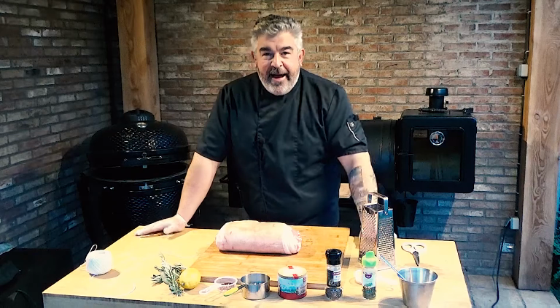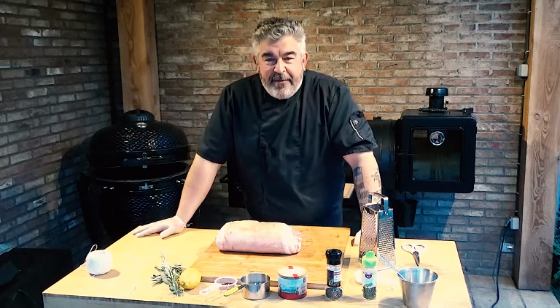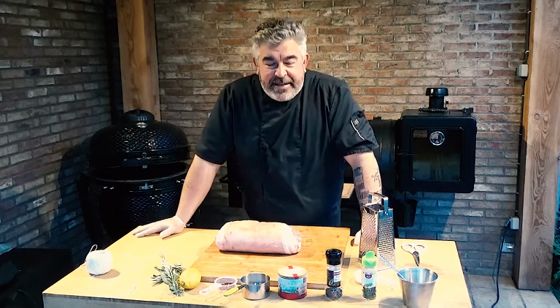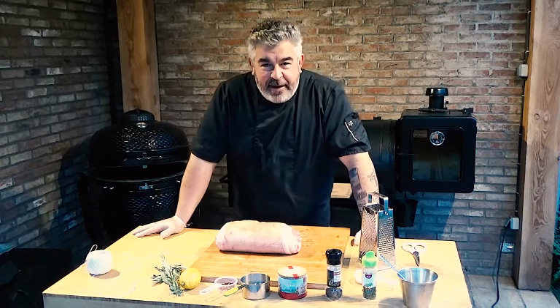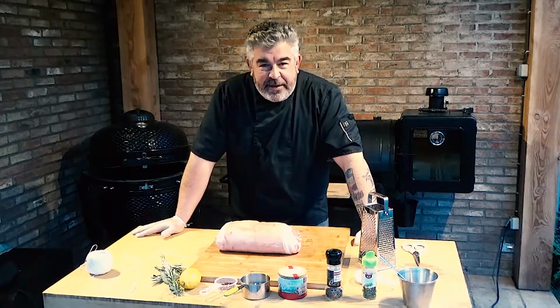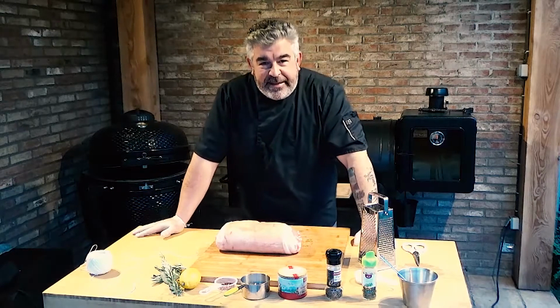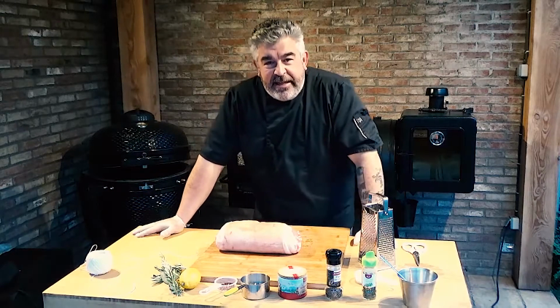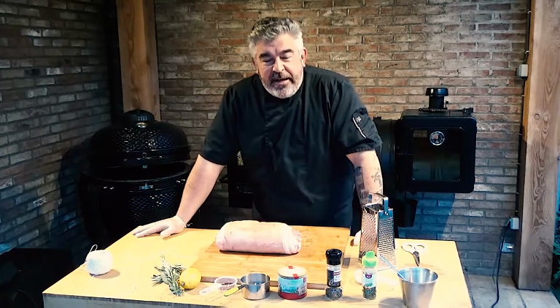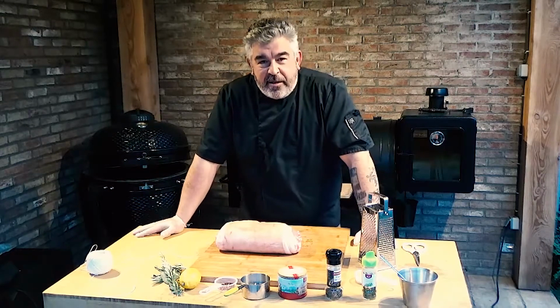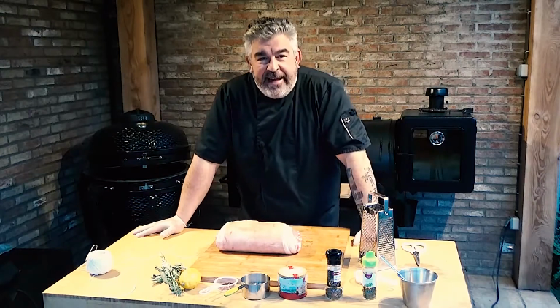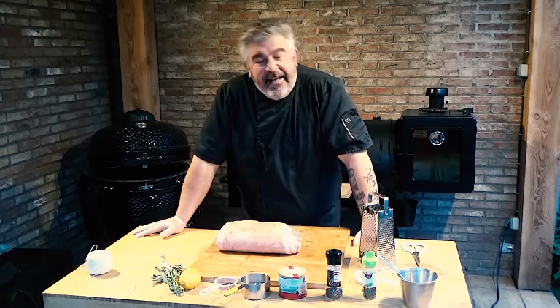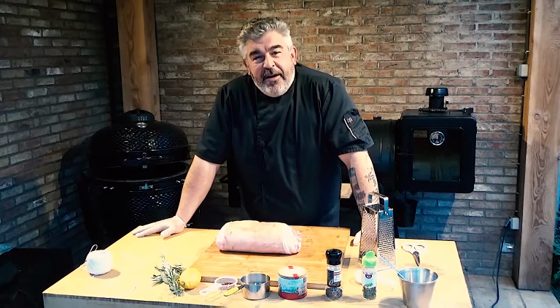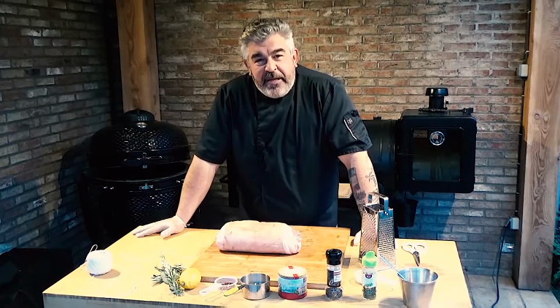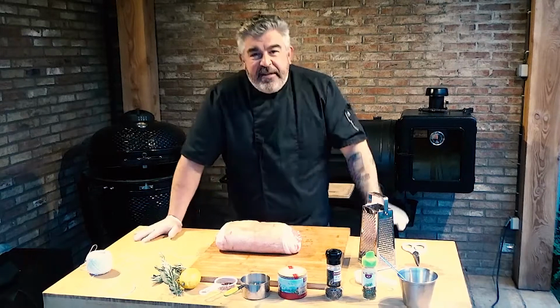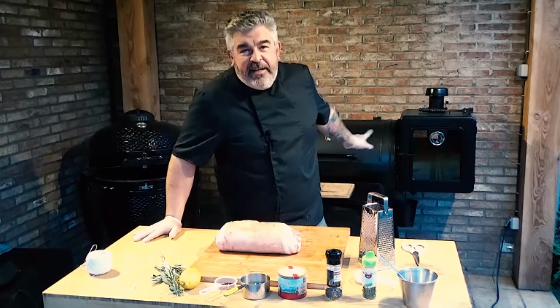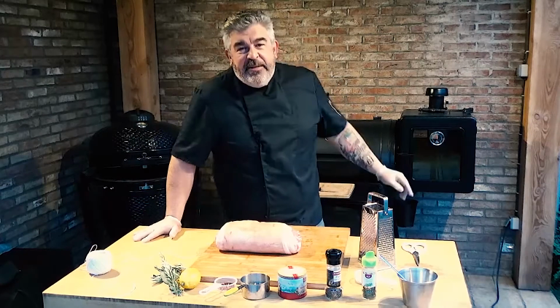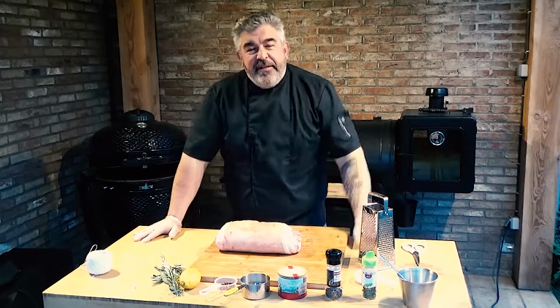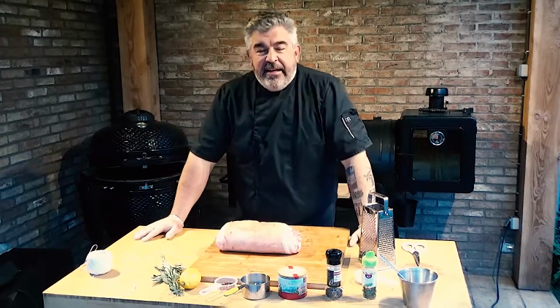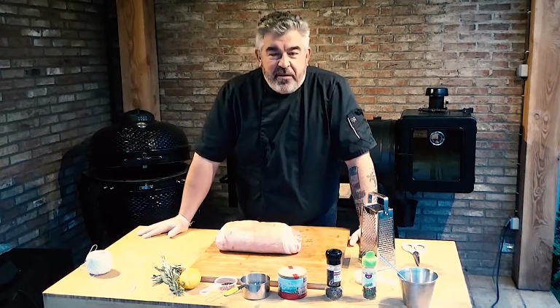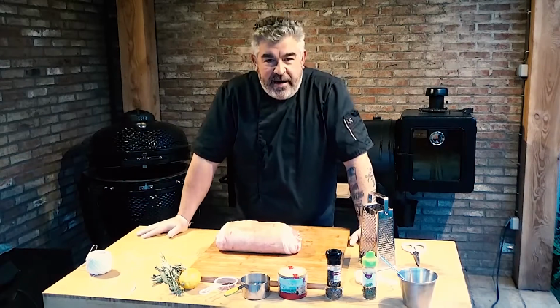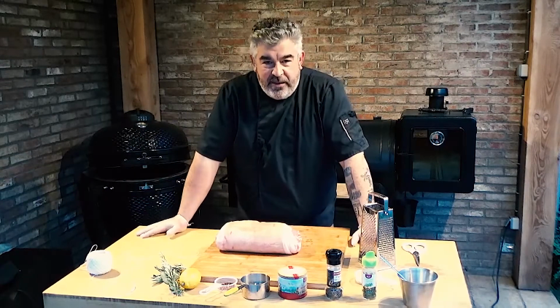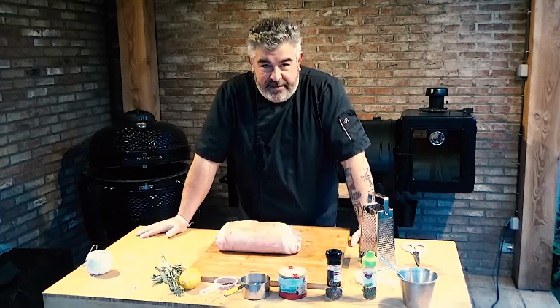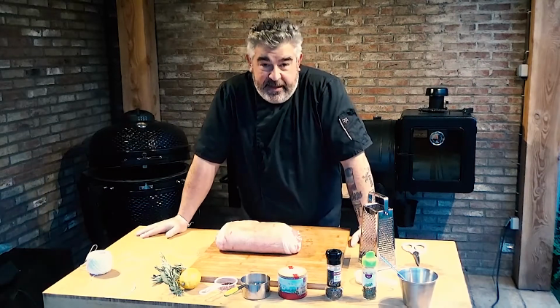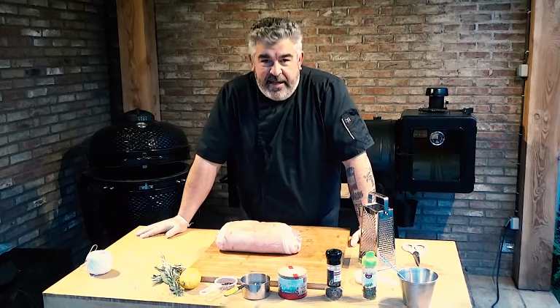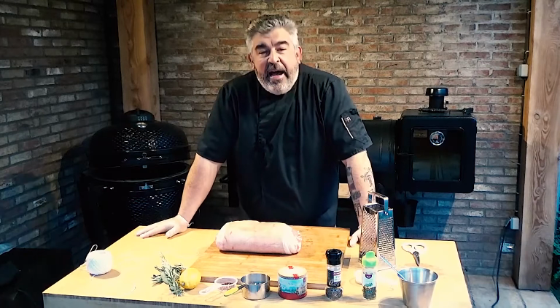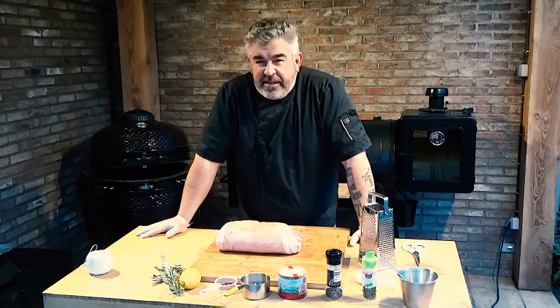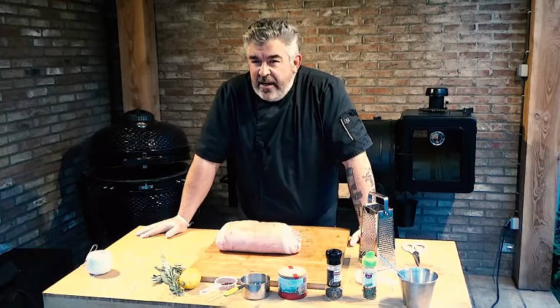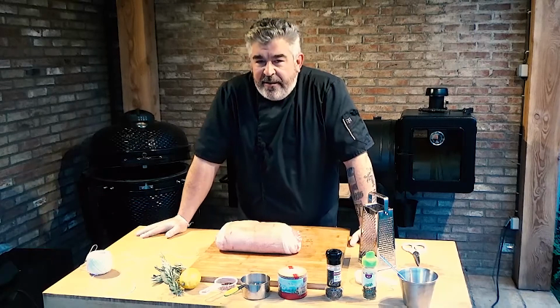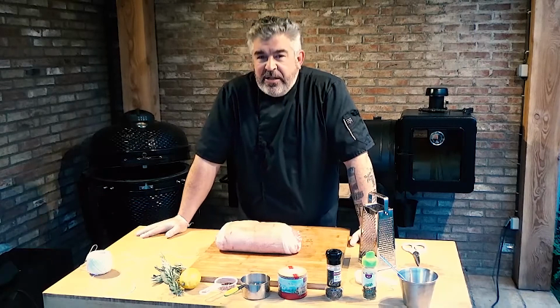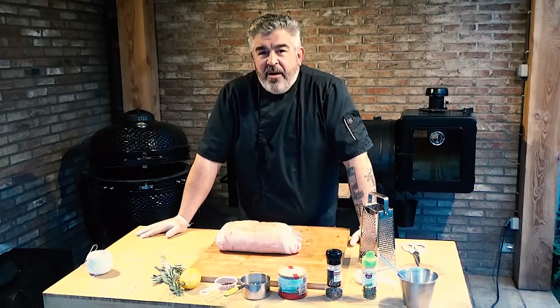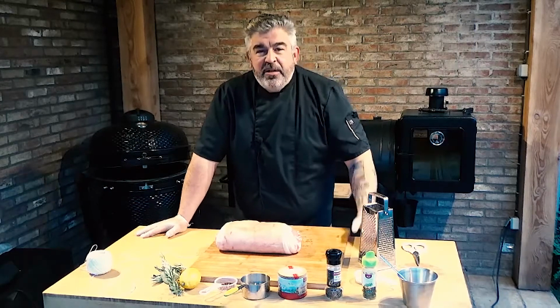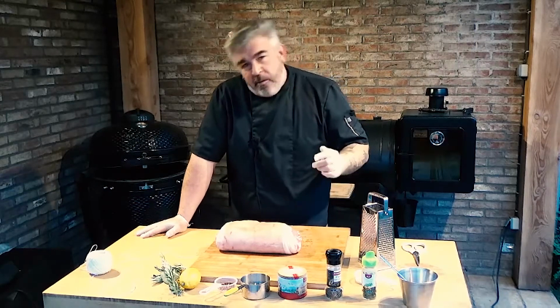Hi everyone, this is Chef Rohan from France, and today we're going to make some porchetta on the Pit Boss Navigator 850. The reason I'm doing this video is that I received a lot of questions about the rotisserie.